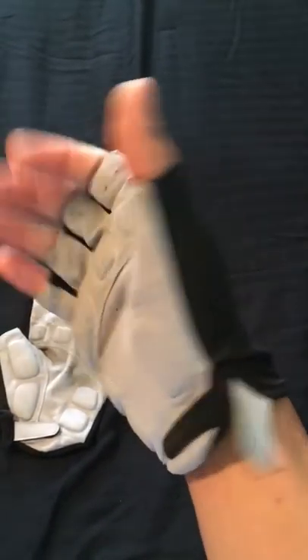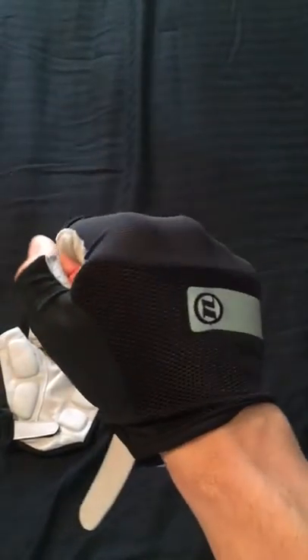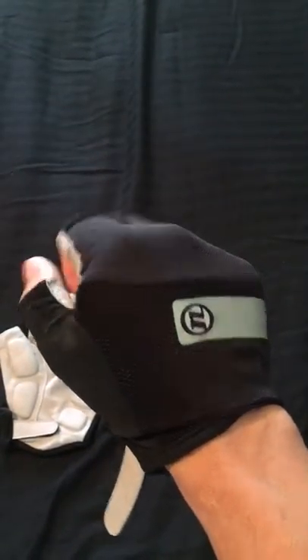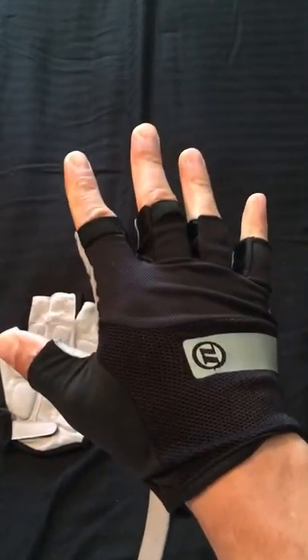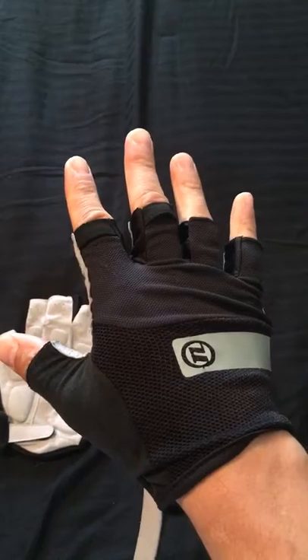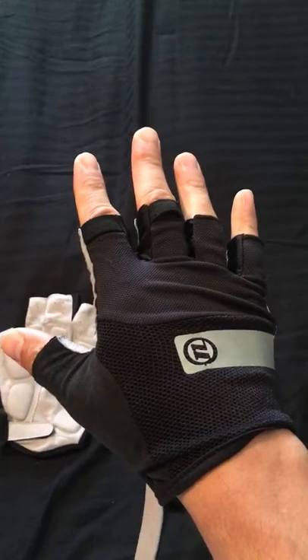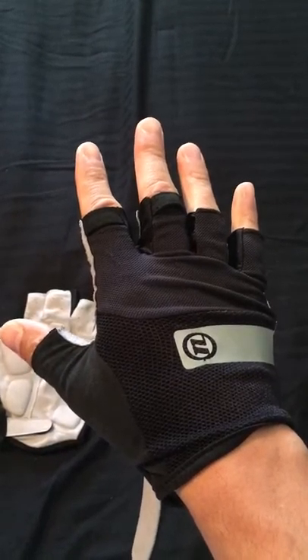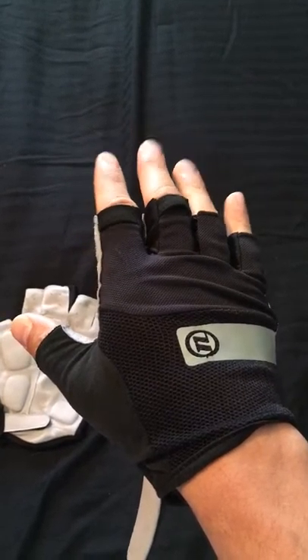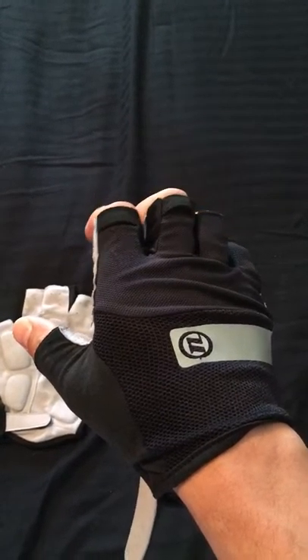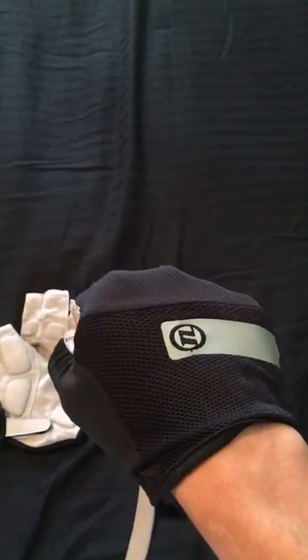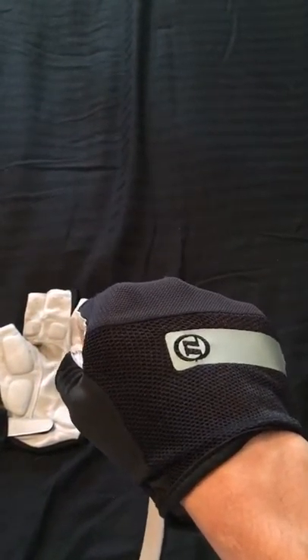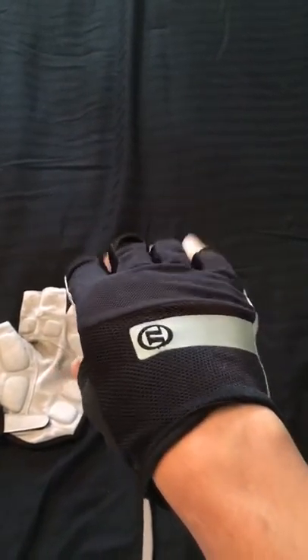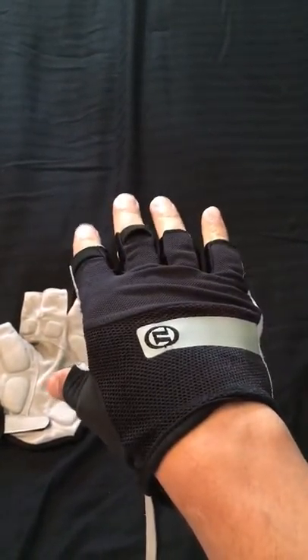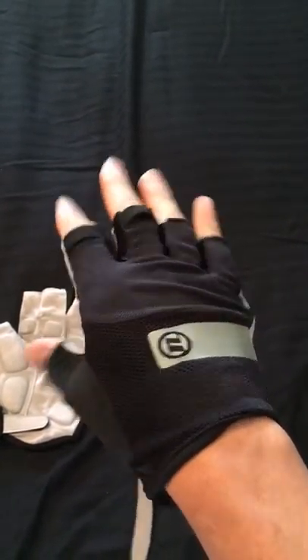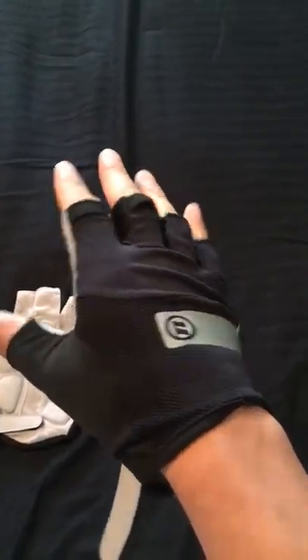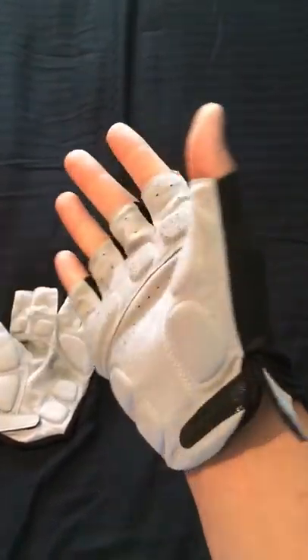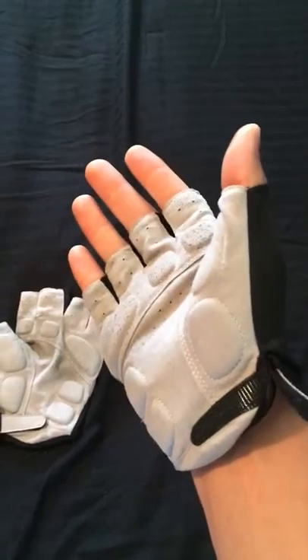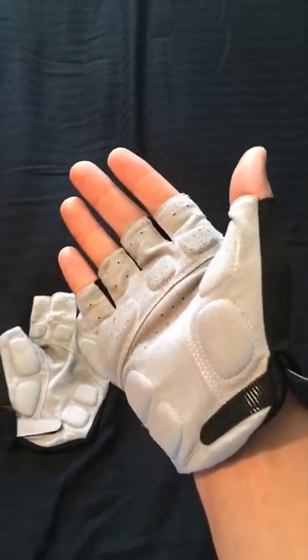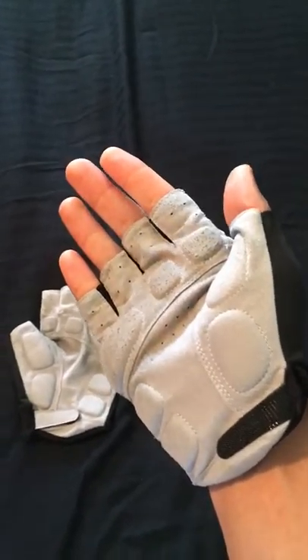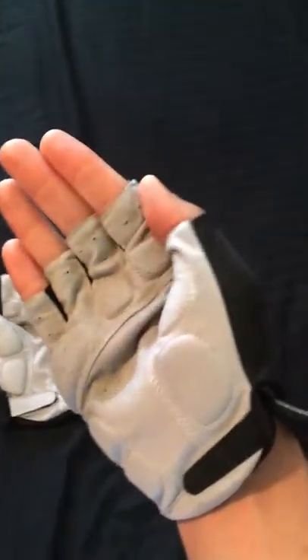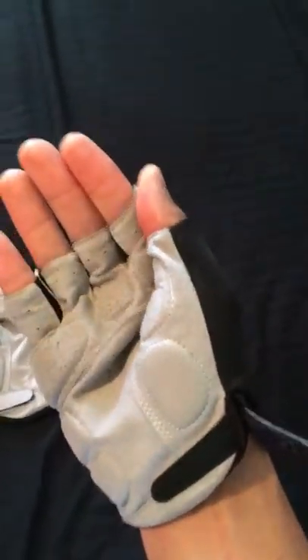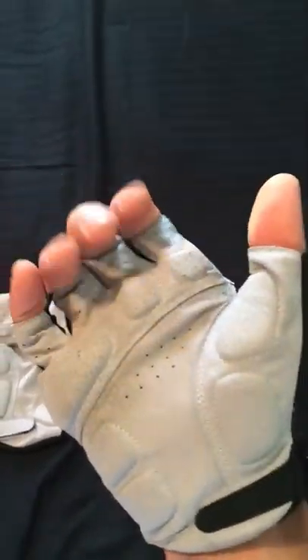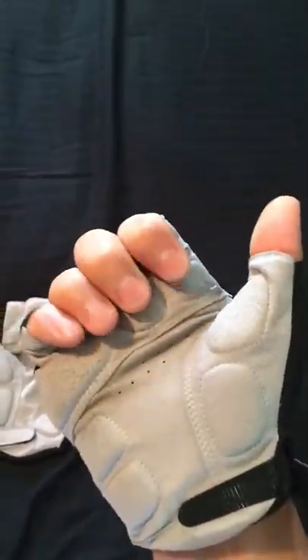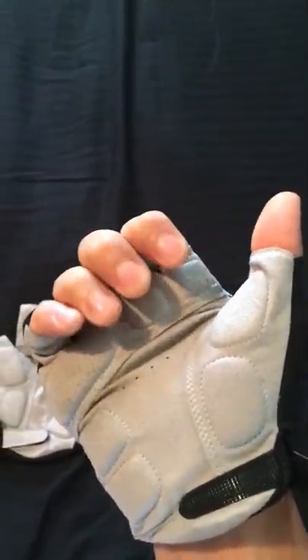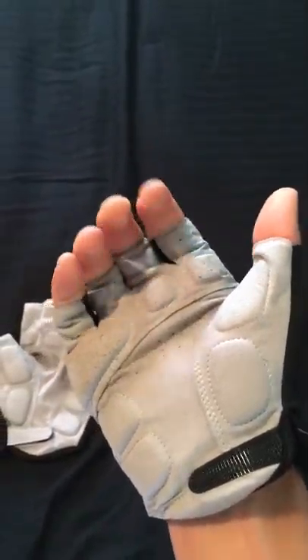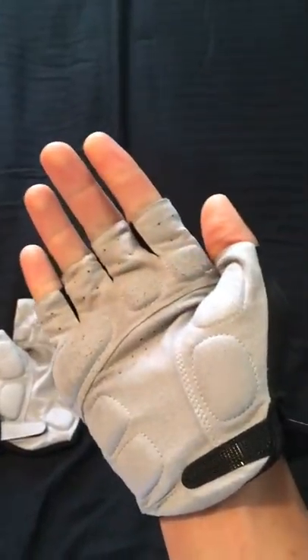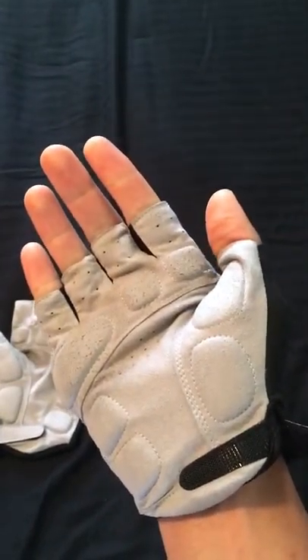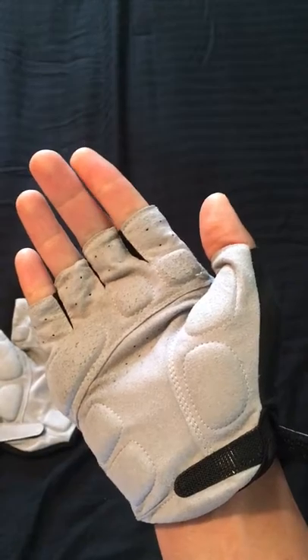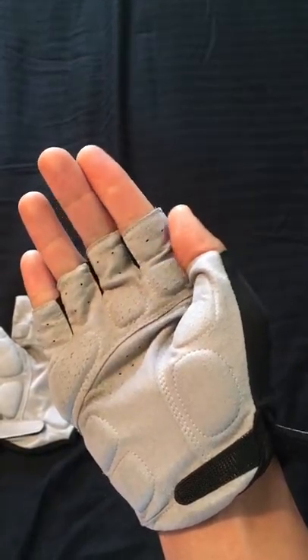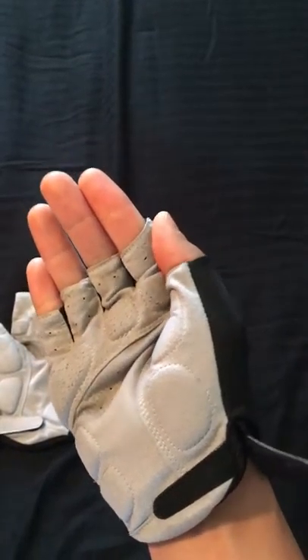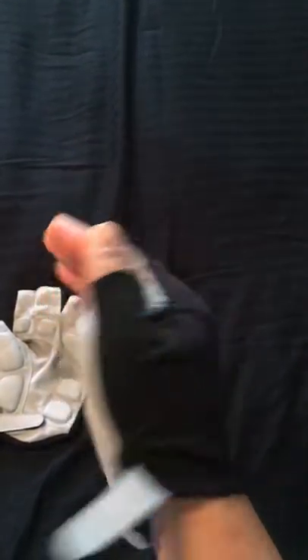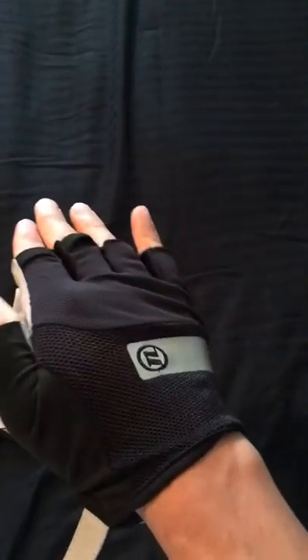I was going to go with a pair of Fox gloves, but these were on sale and I don't really care about name brand. These also had more padding on them than the Fox ones I was looking at.